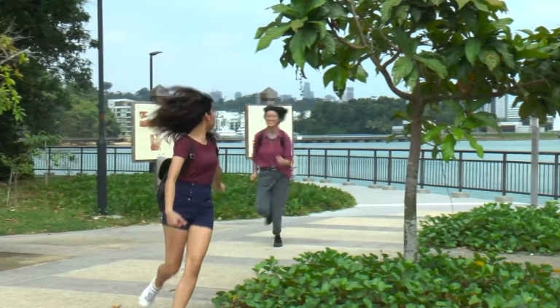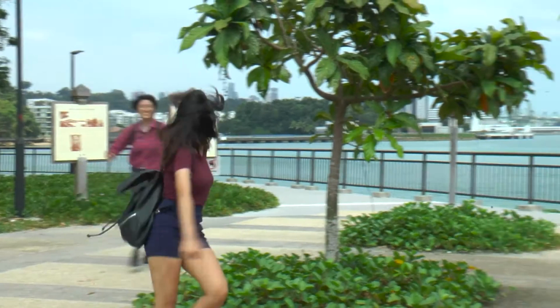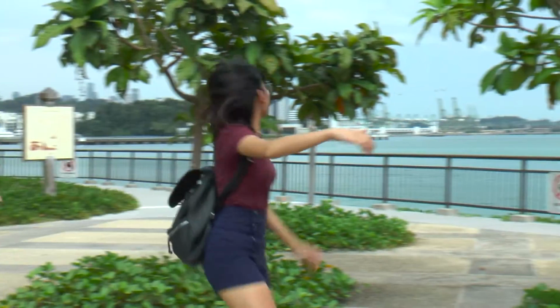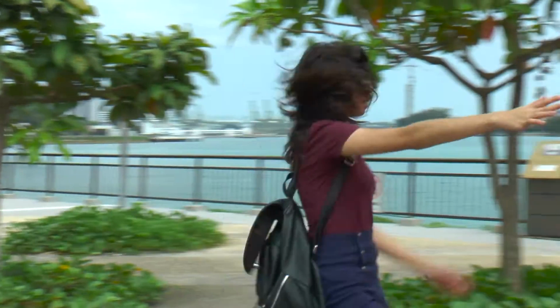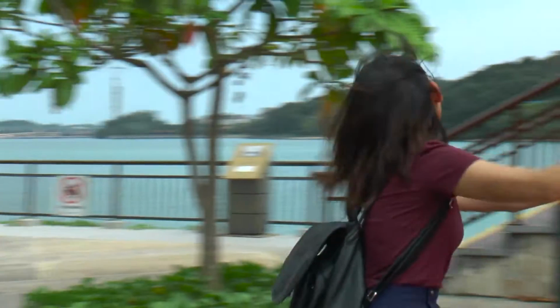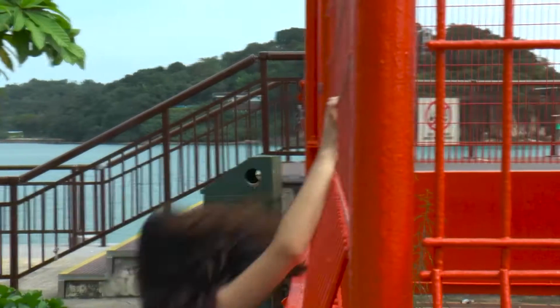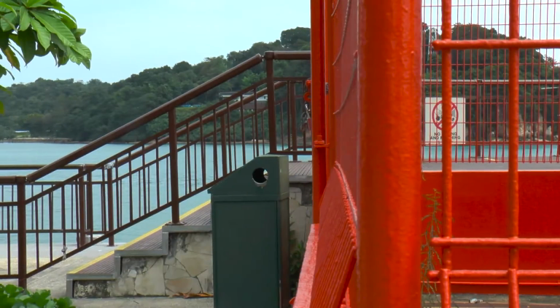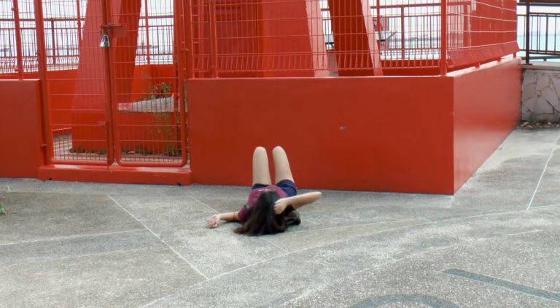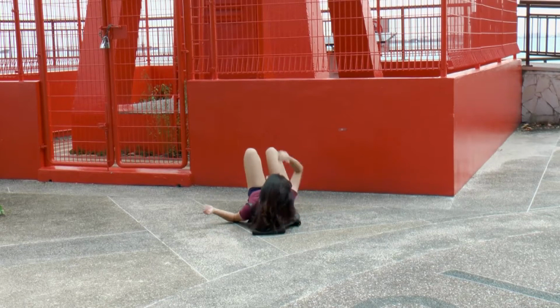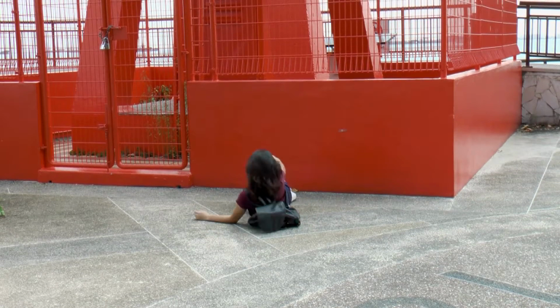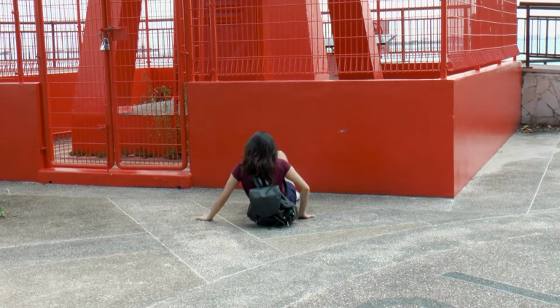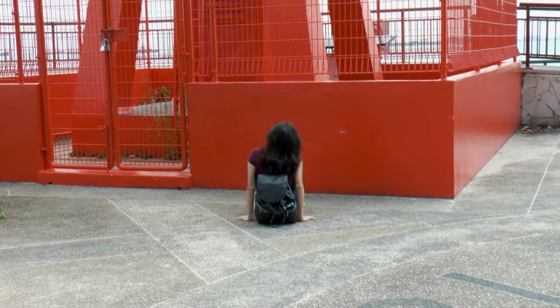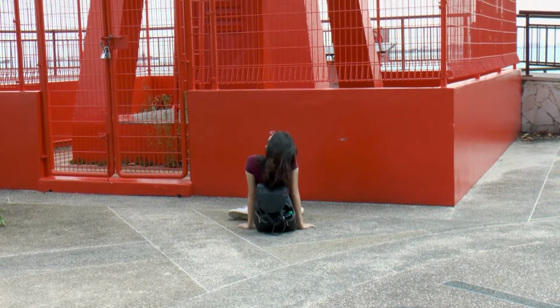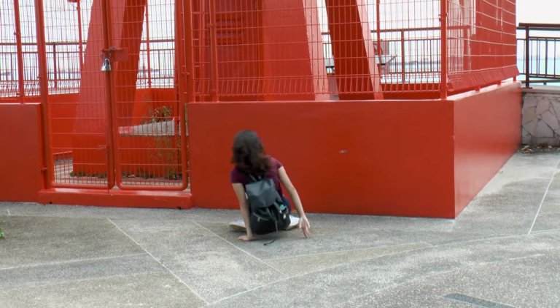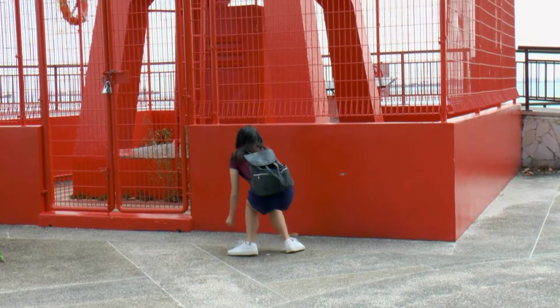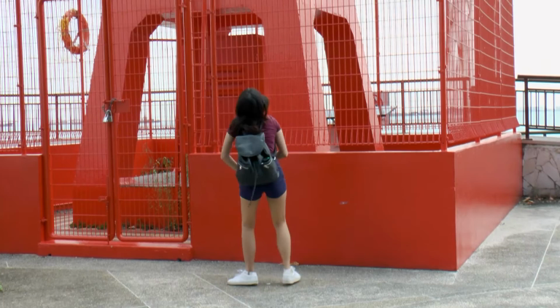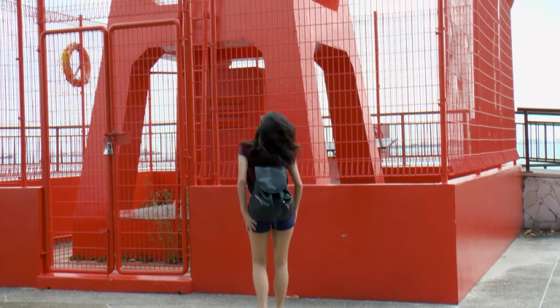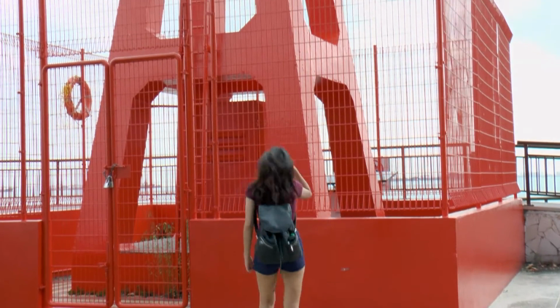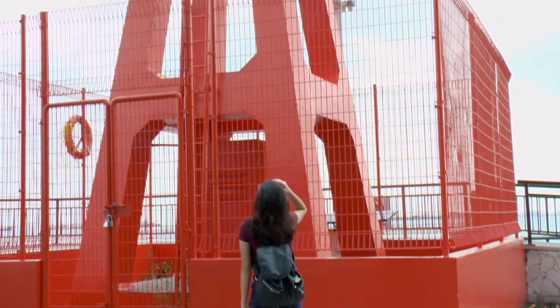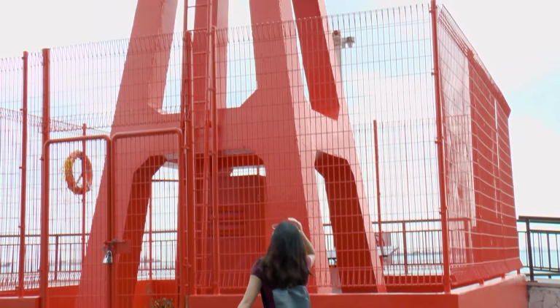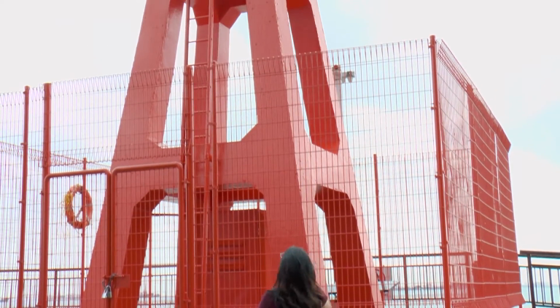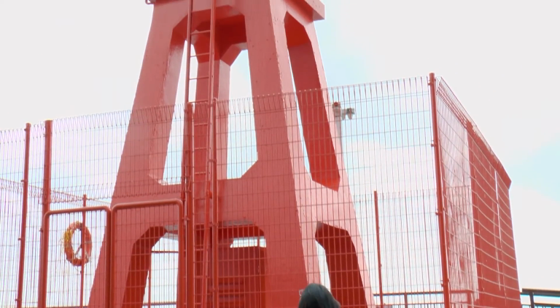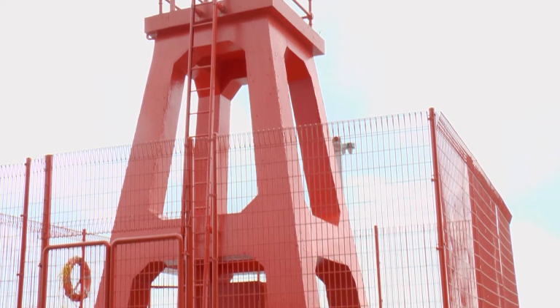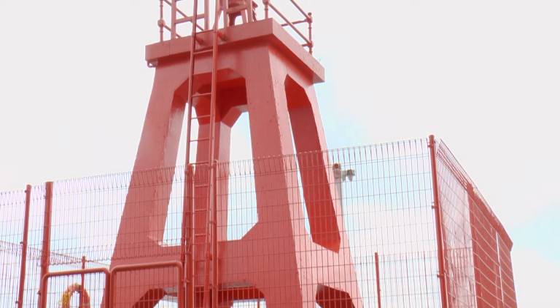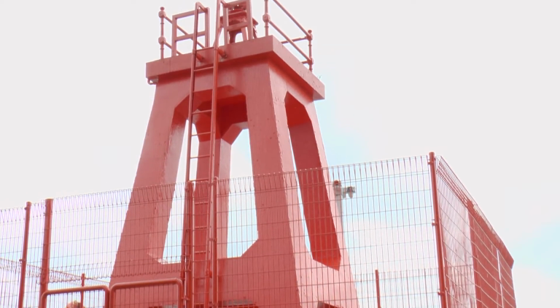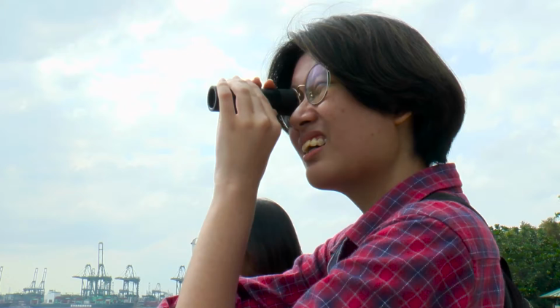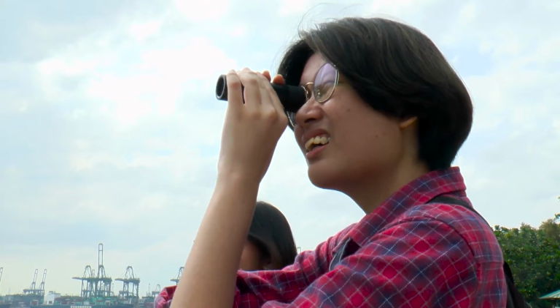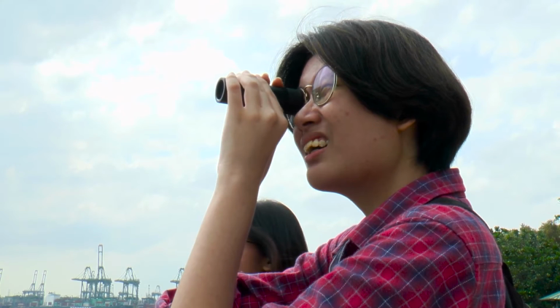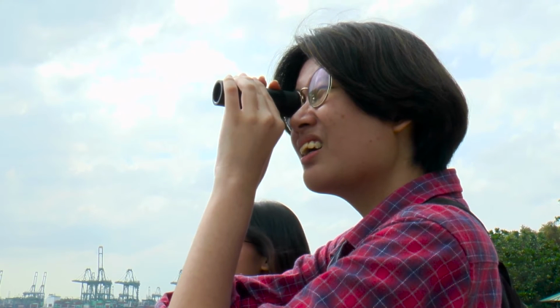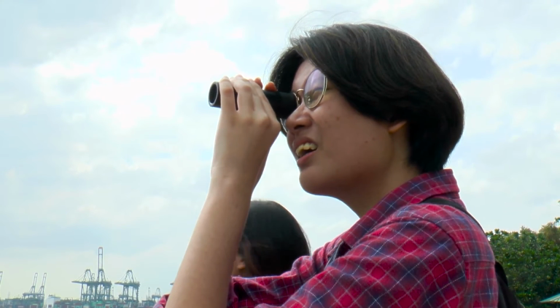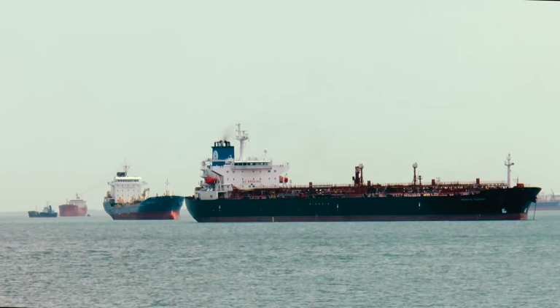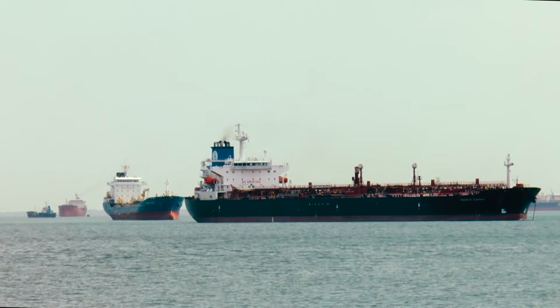Speaking of which, the Belaya Beacon is a navigation point for ships. The bright red really stands out amidst the blue waves of the ocean — you could probably spot it from miles away.